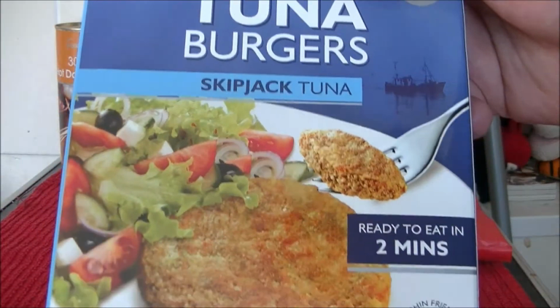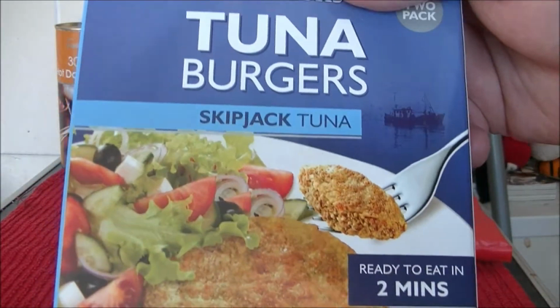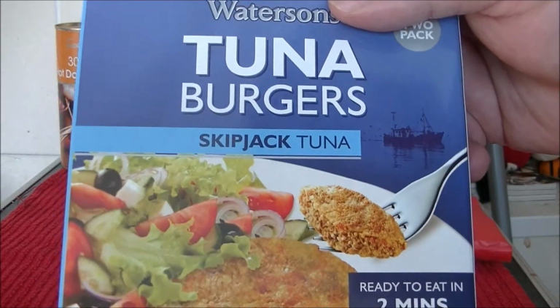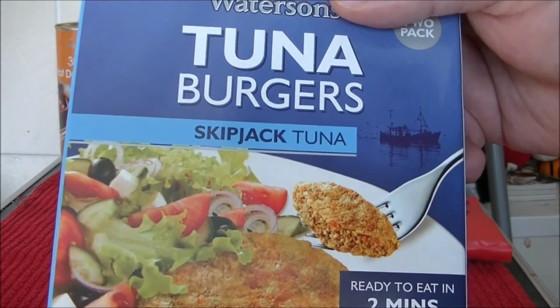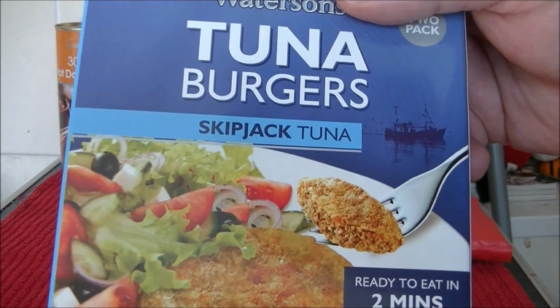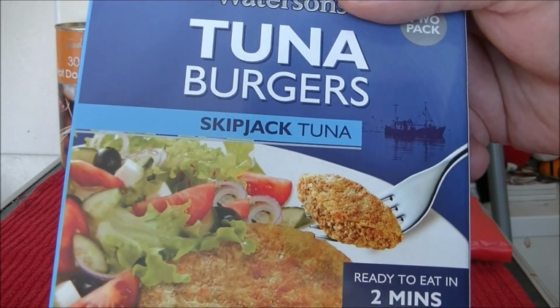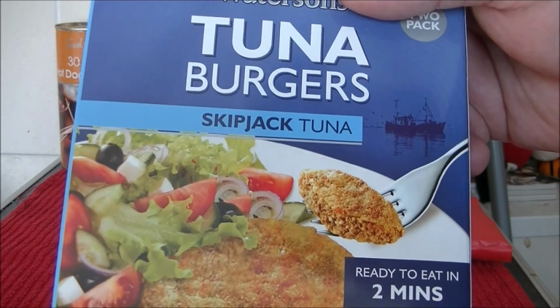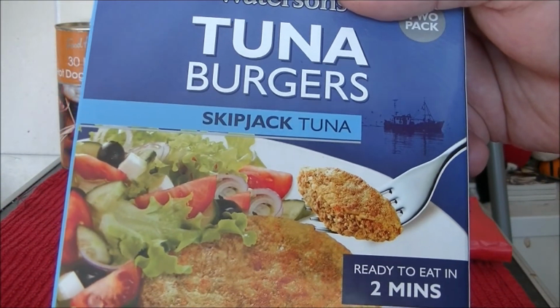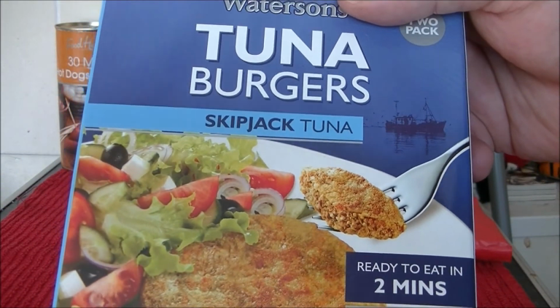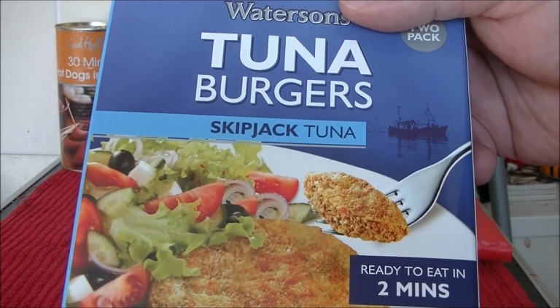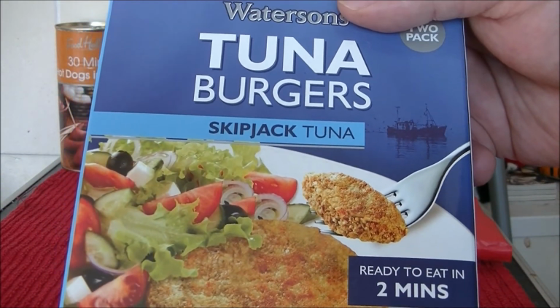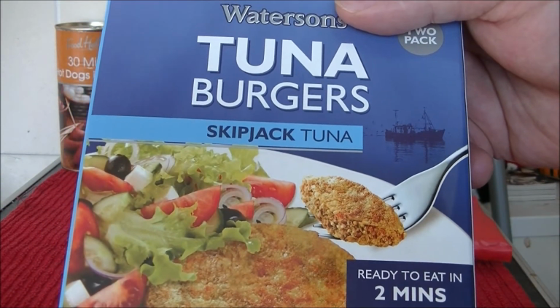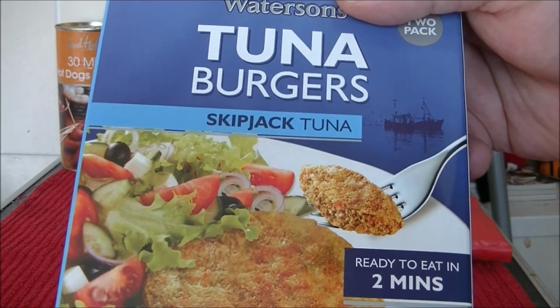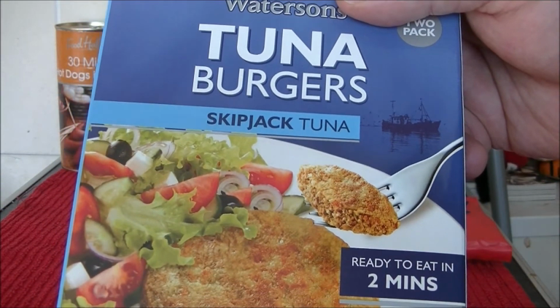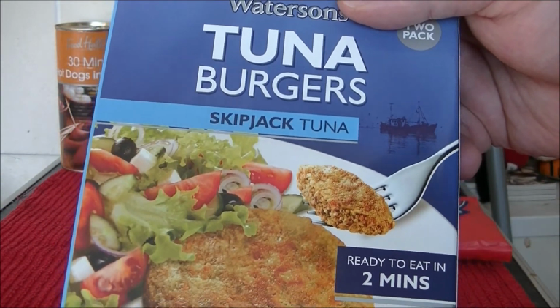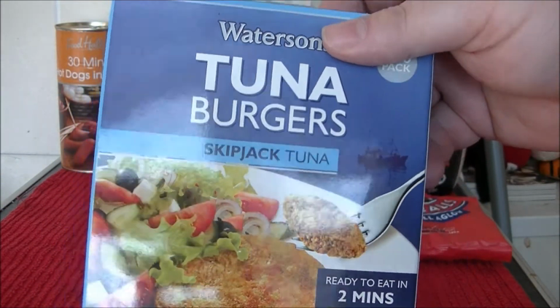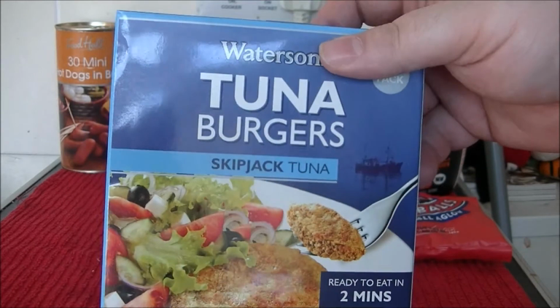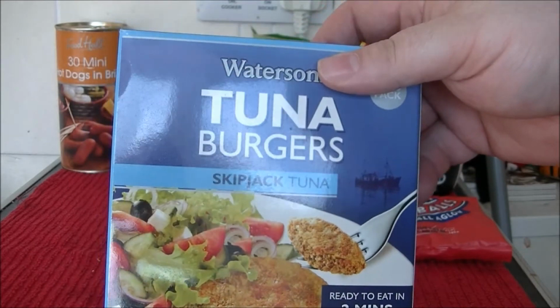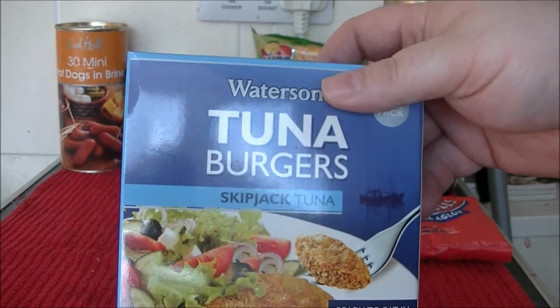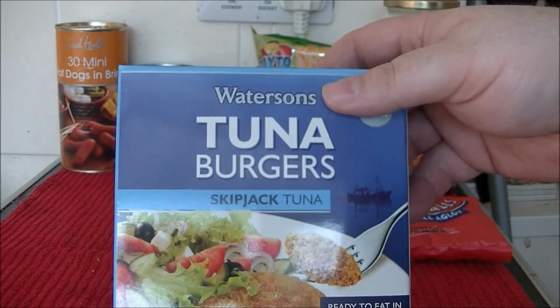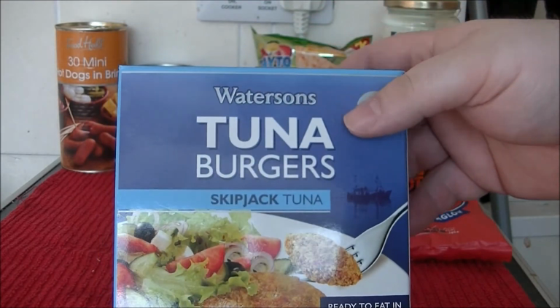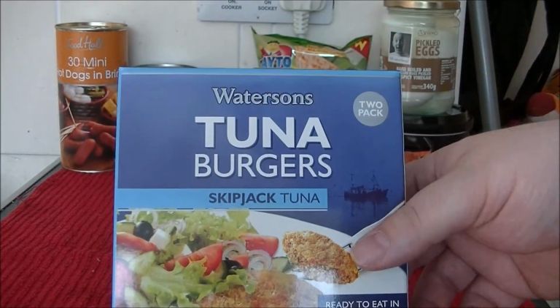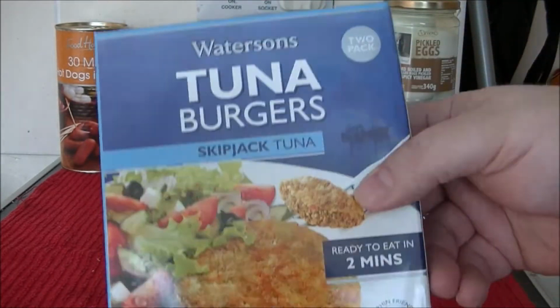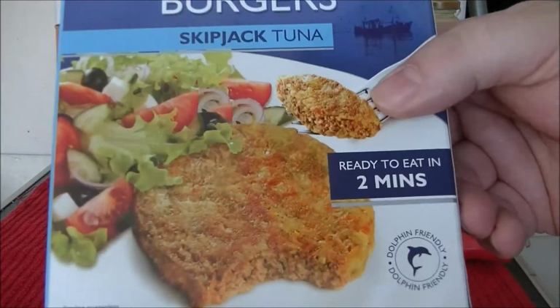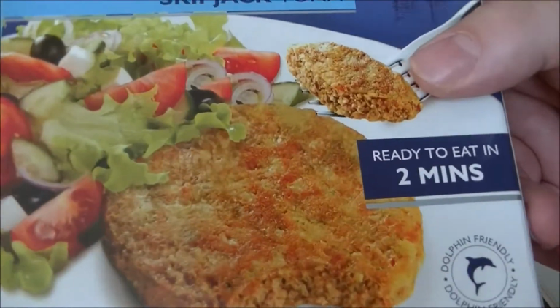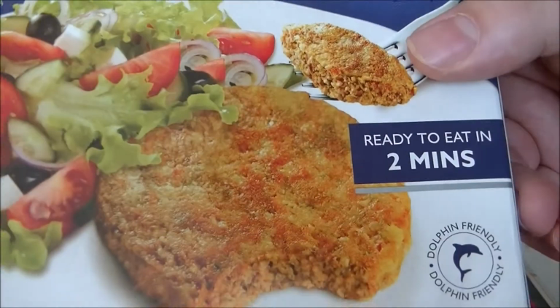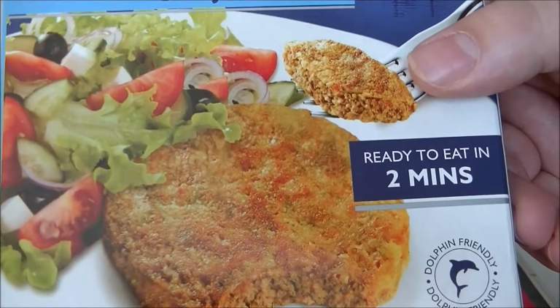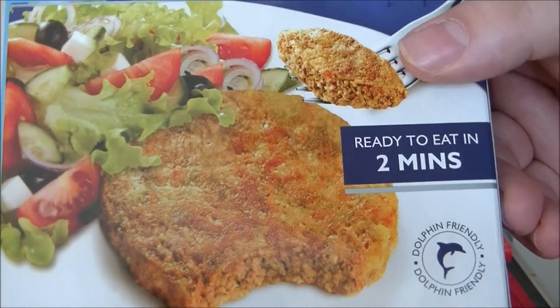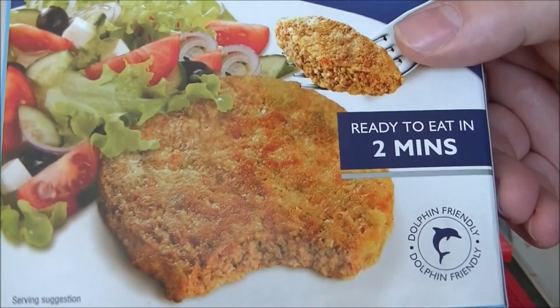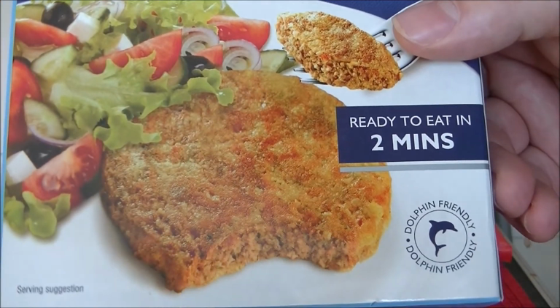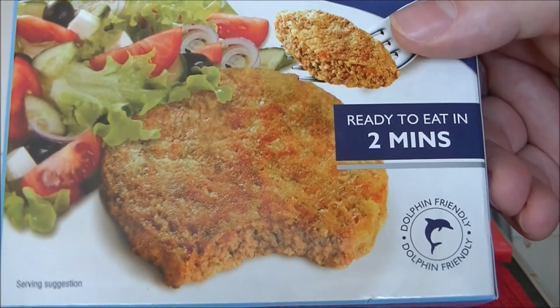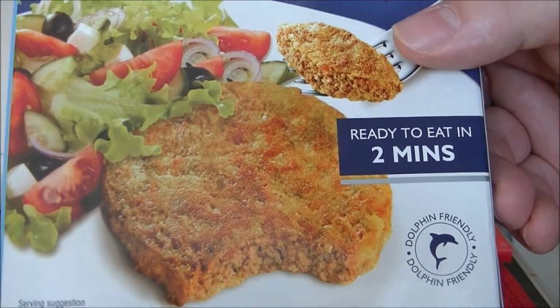Tuna burgers with Skipjack Tuna. They look really tasty — not.